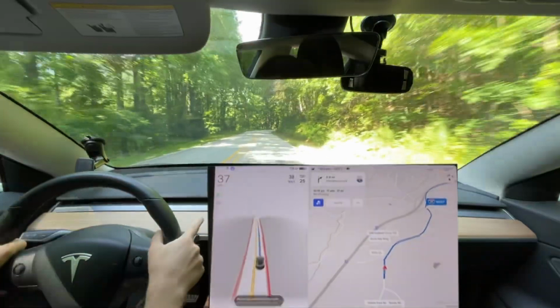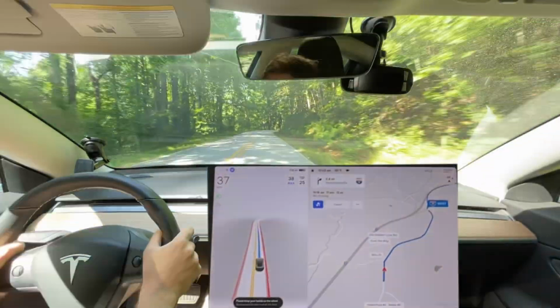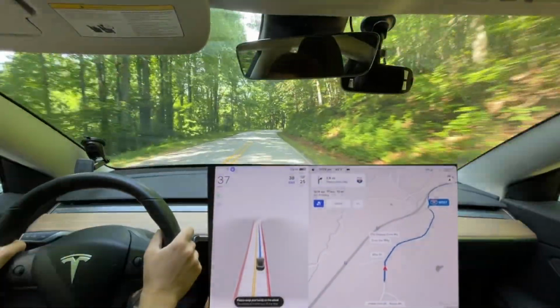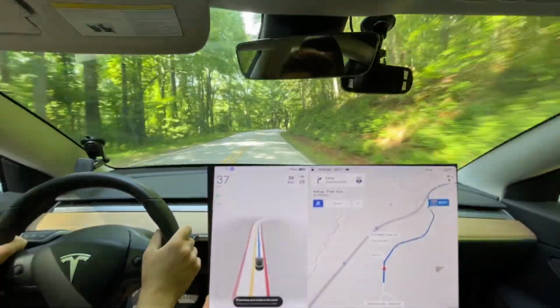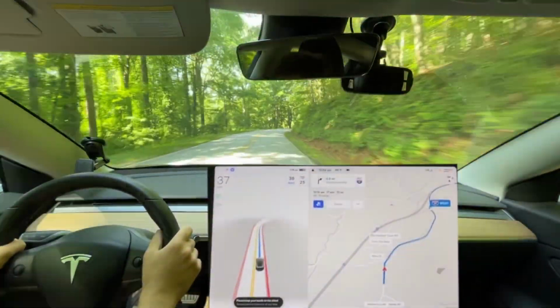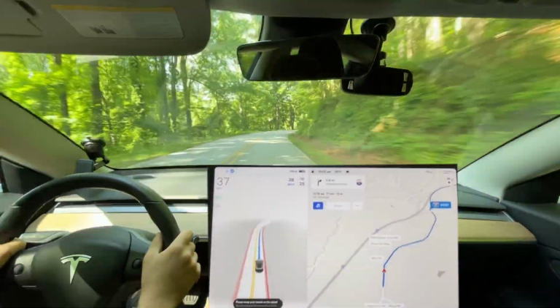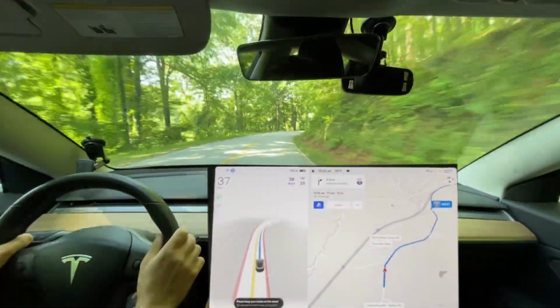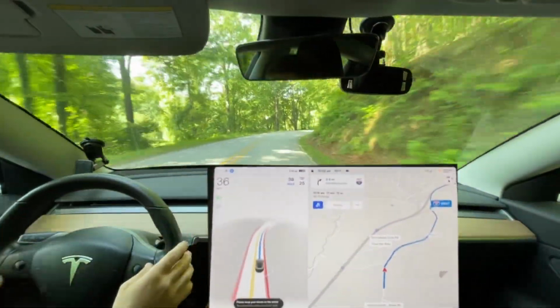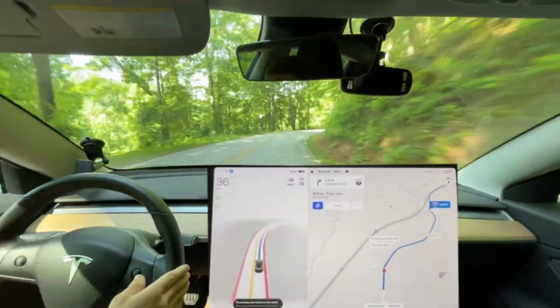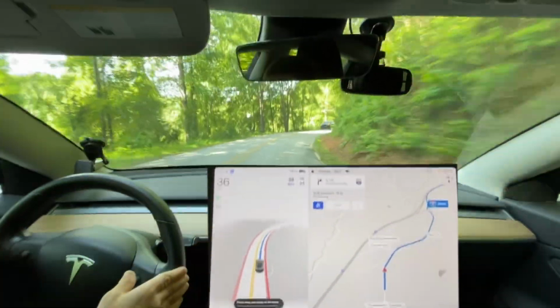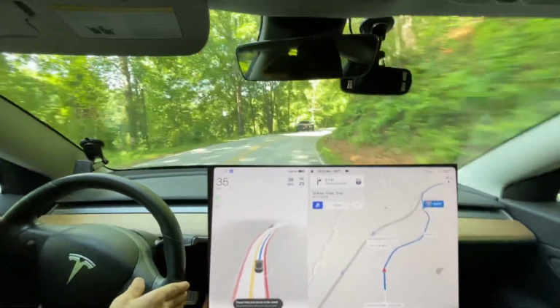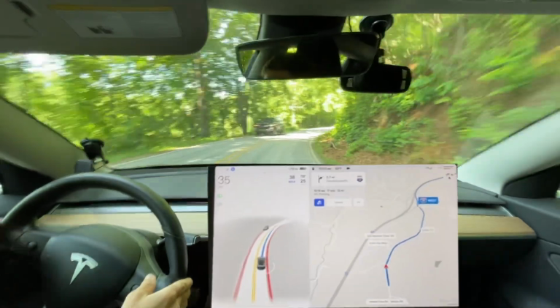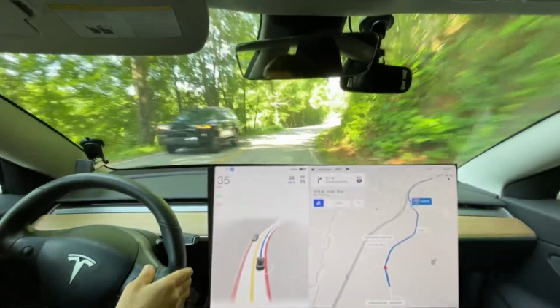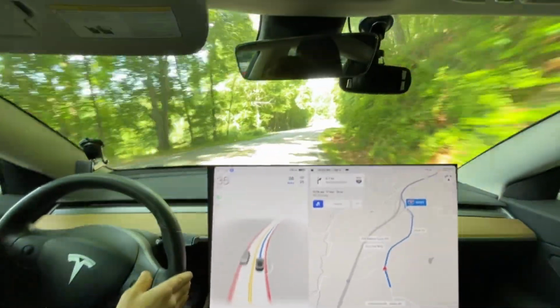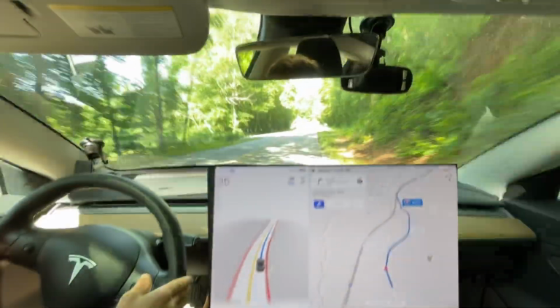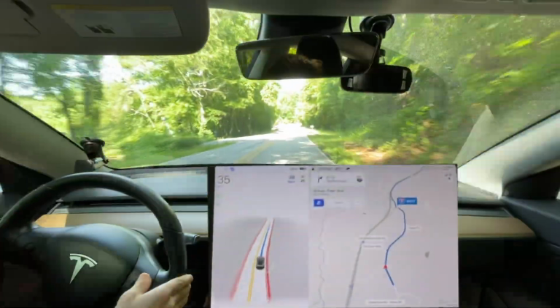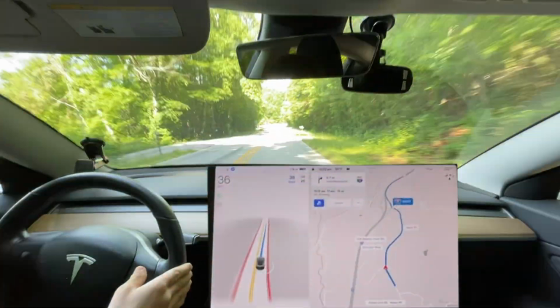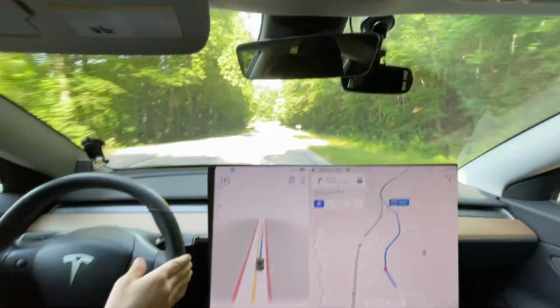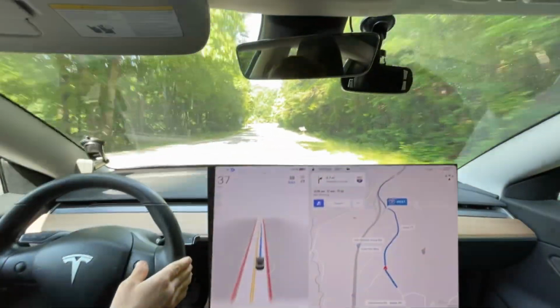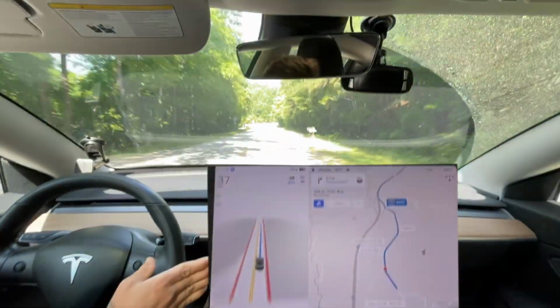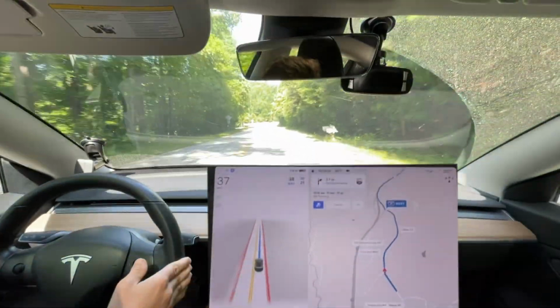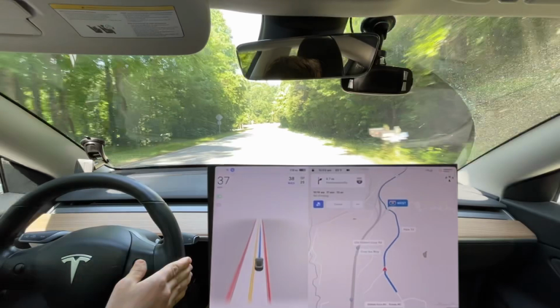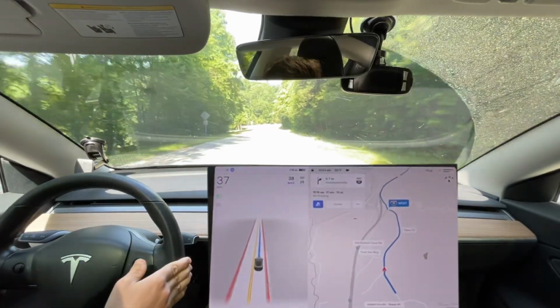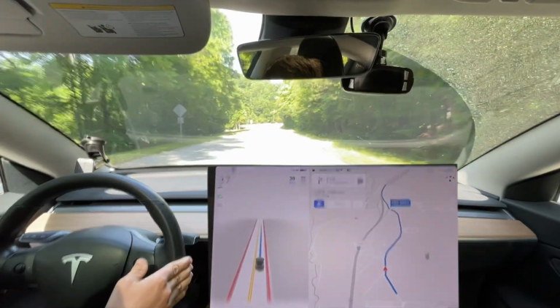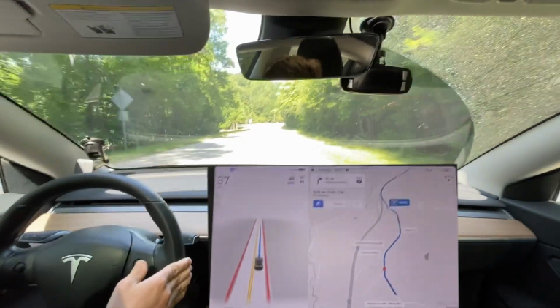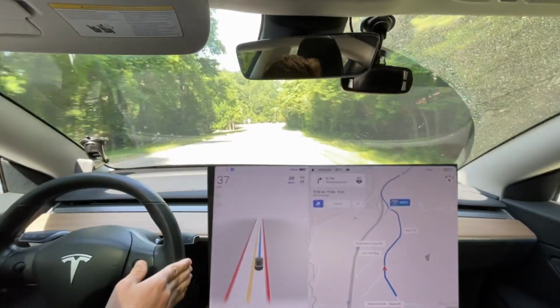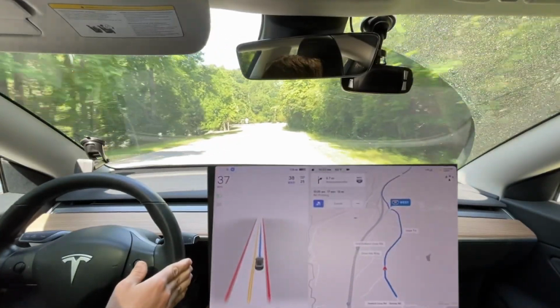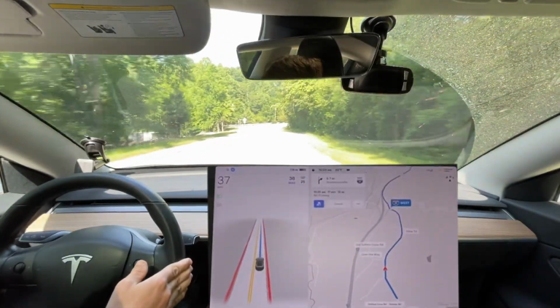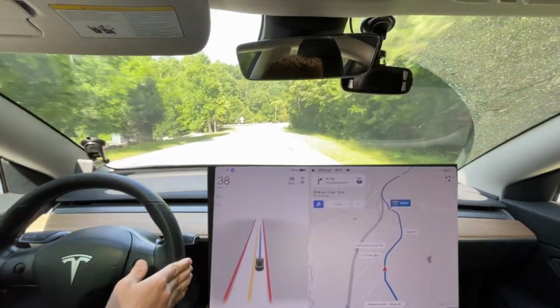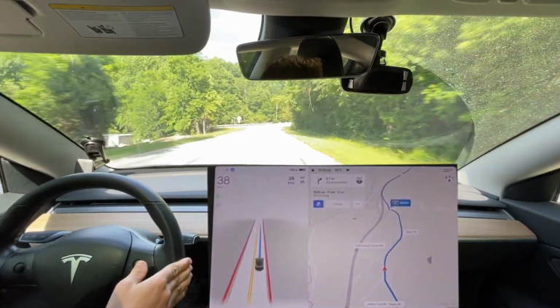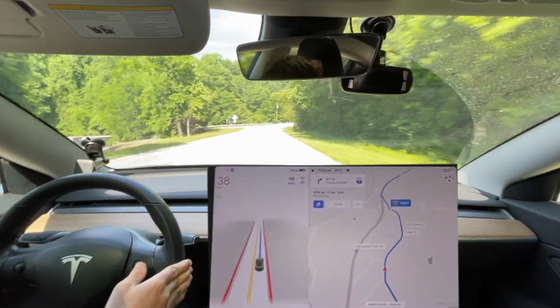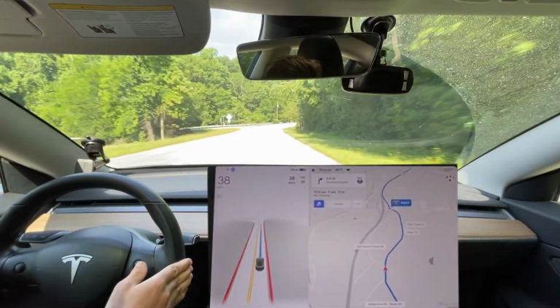Good morning everyone. This is Rocco coming back at you for our test route one. I'm on Full Self-Driving 10.12.2. If you're seeing this first, this might be my first 10.12.2 video — I'm not sure.